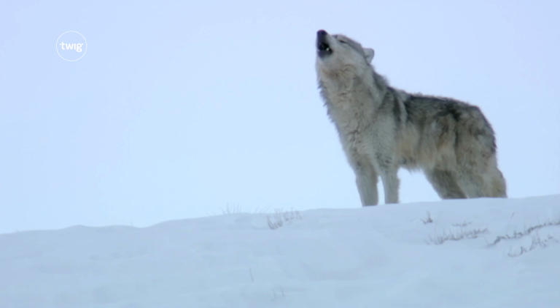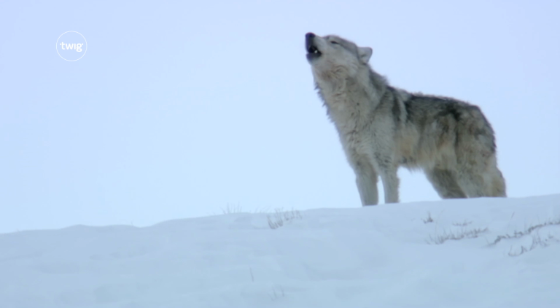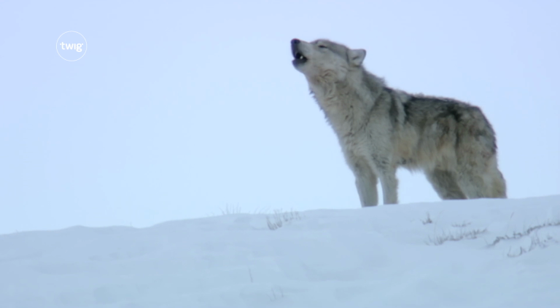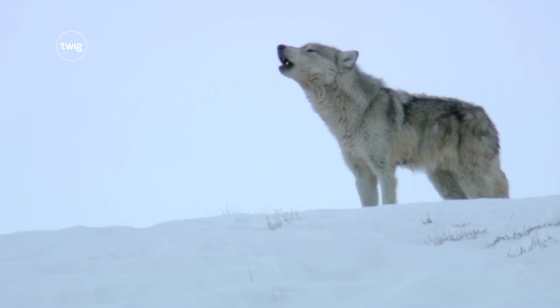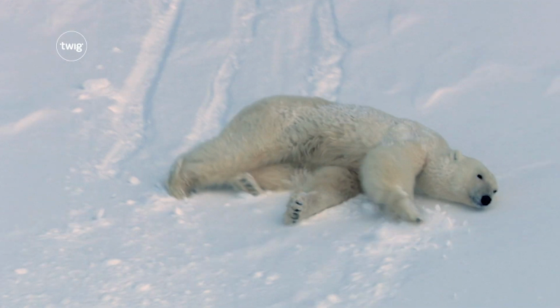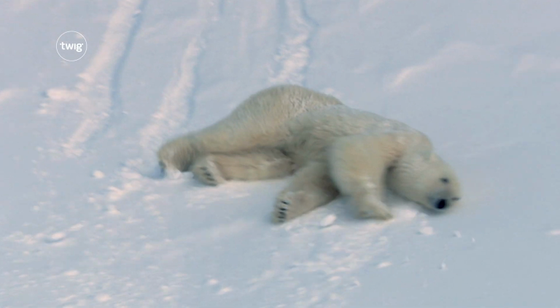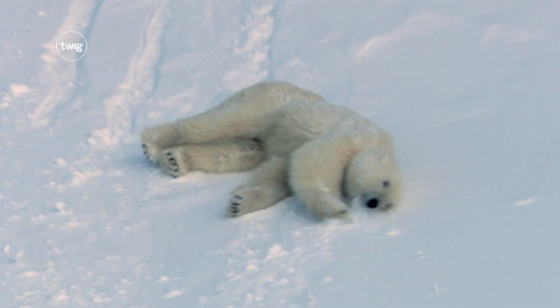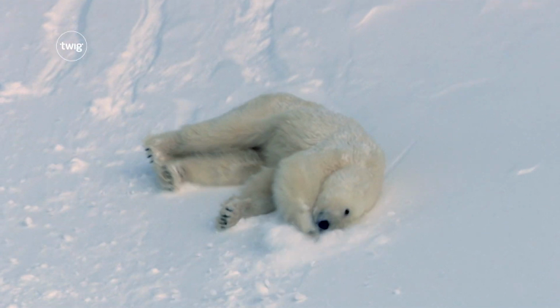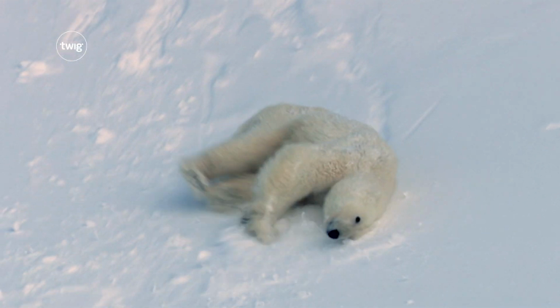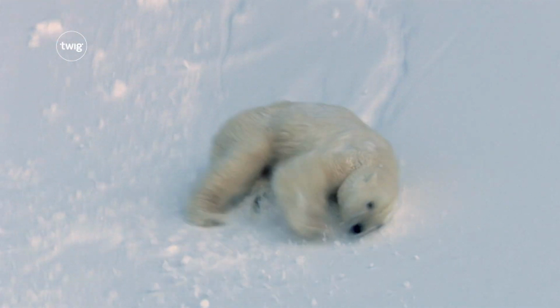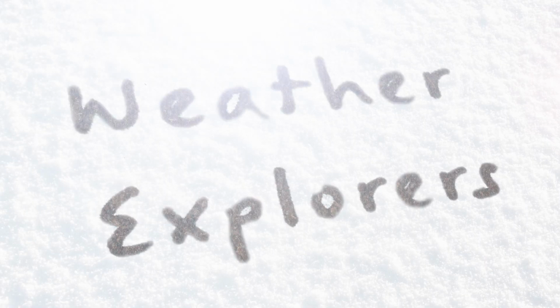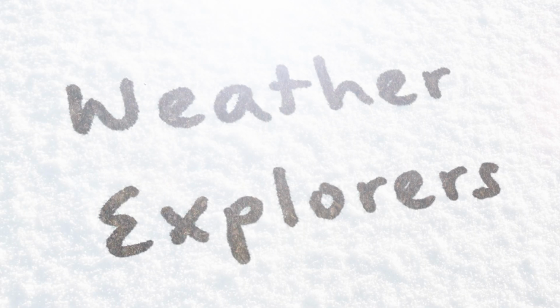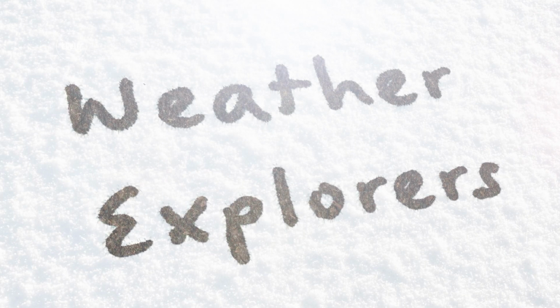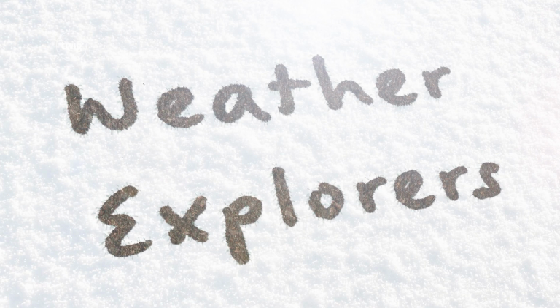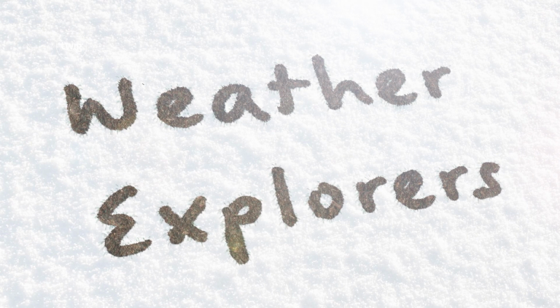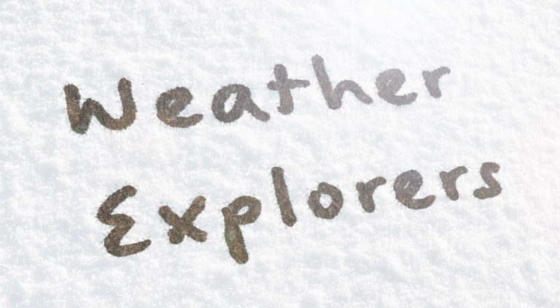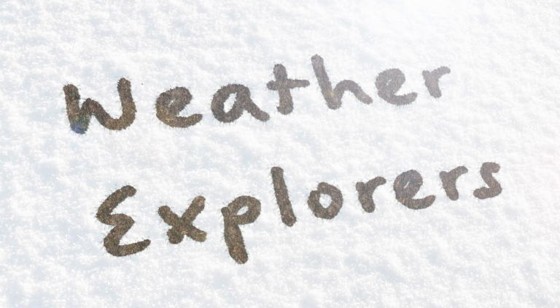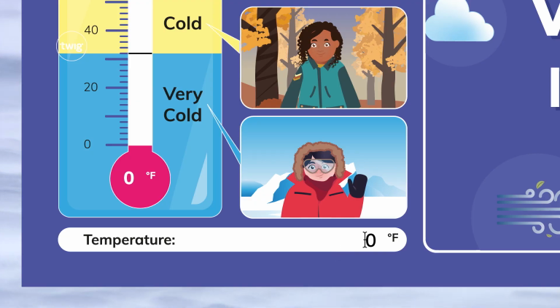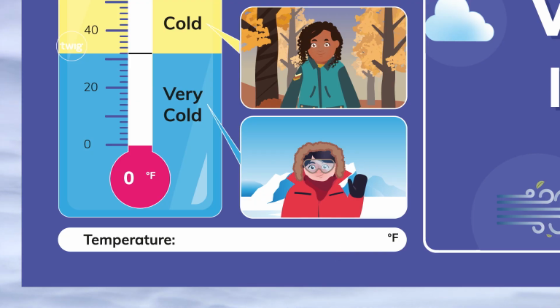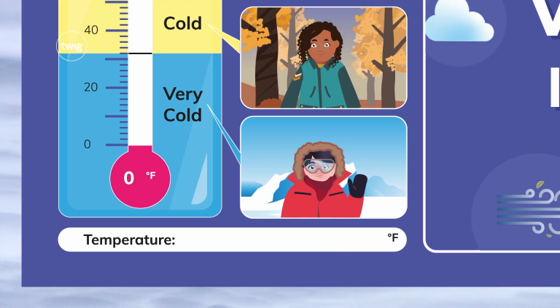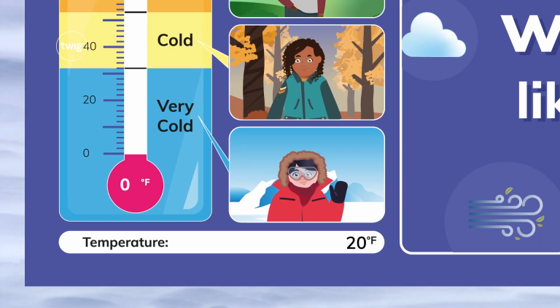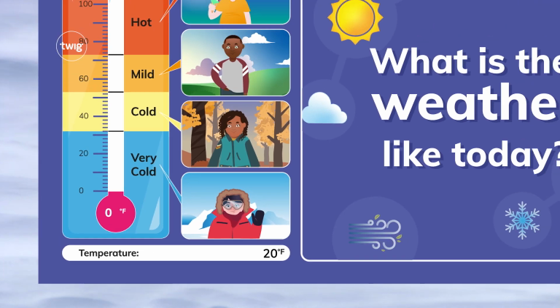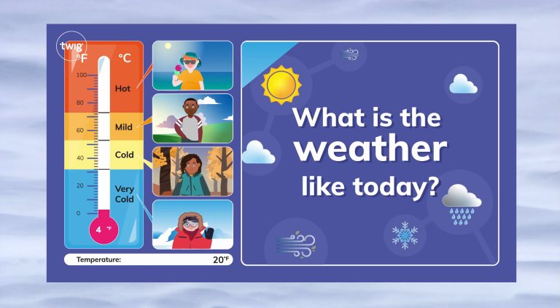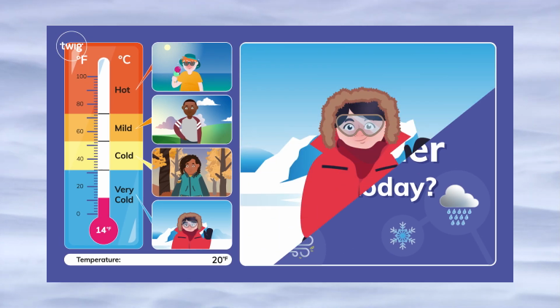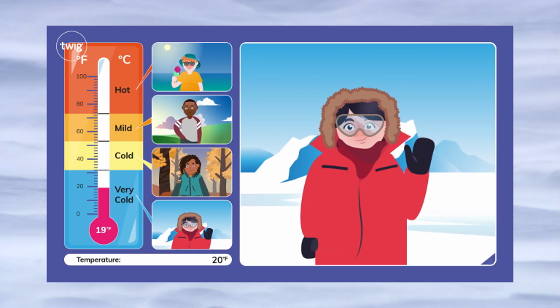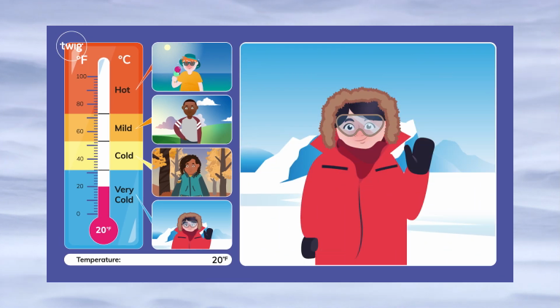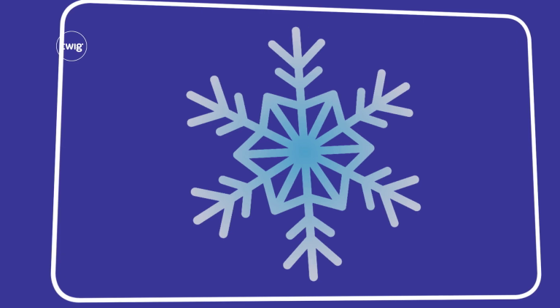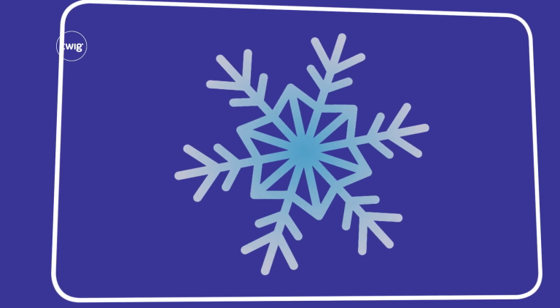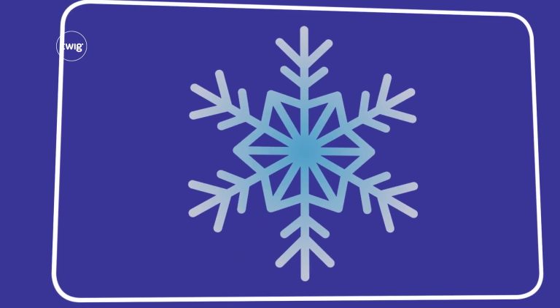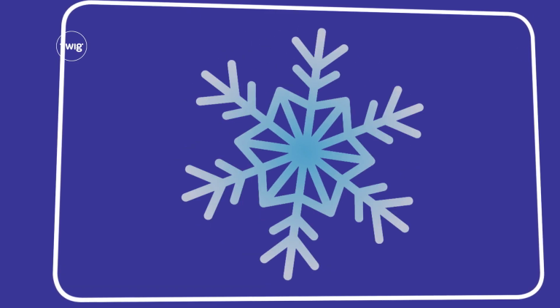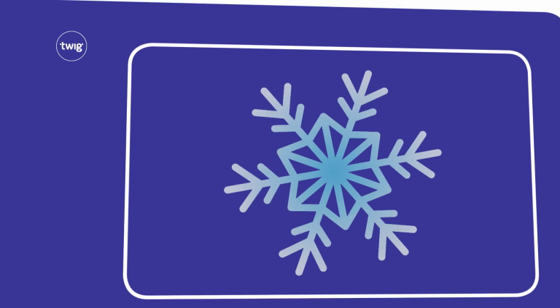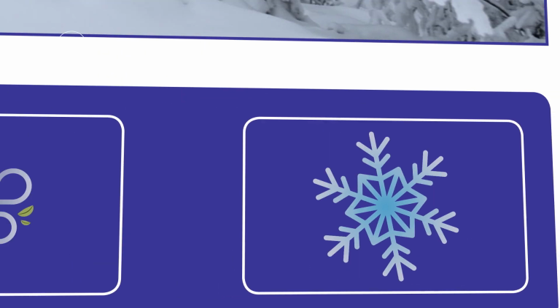Then students are off to the Arctic with Weather Explorers, in which they'll collect simple weather data and deliver their own weather reports.